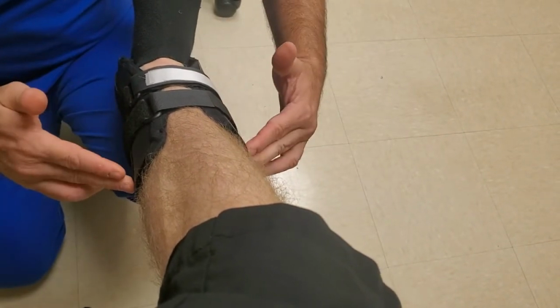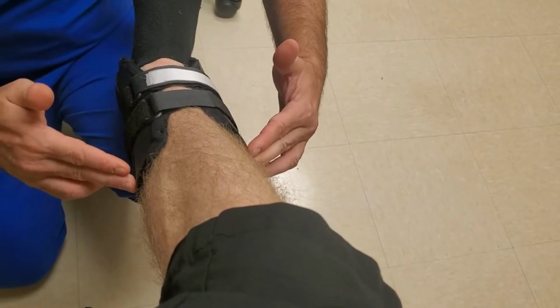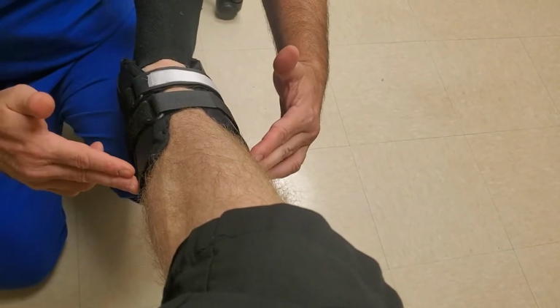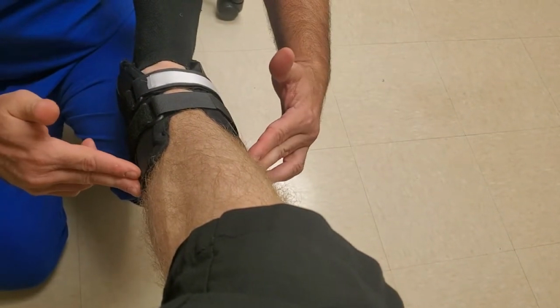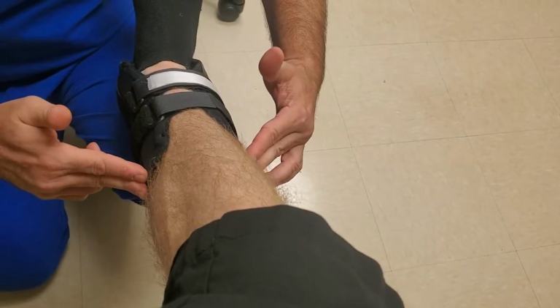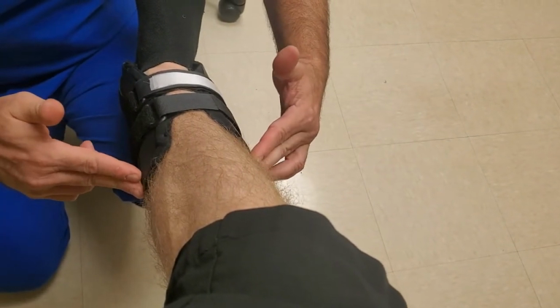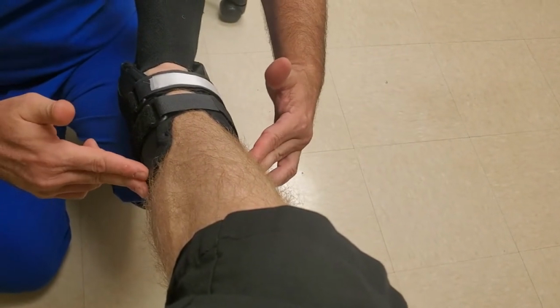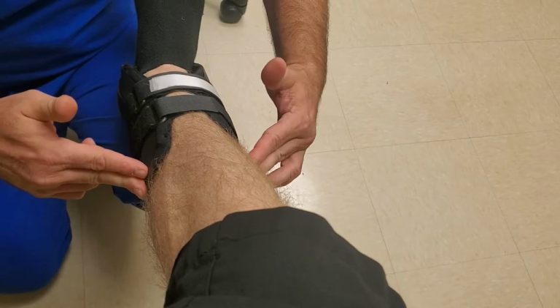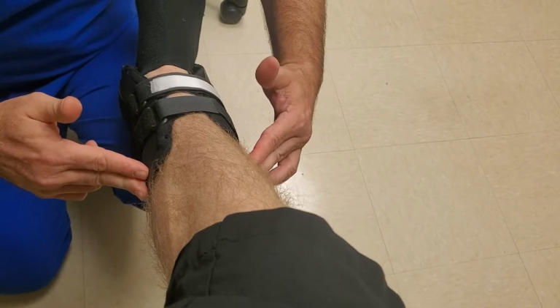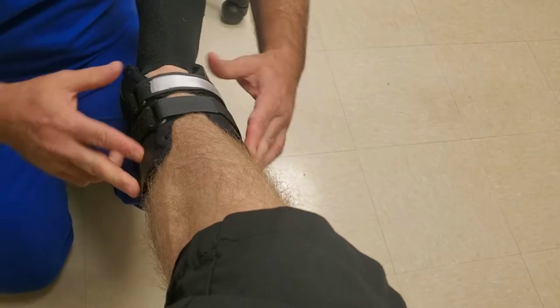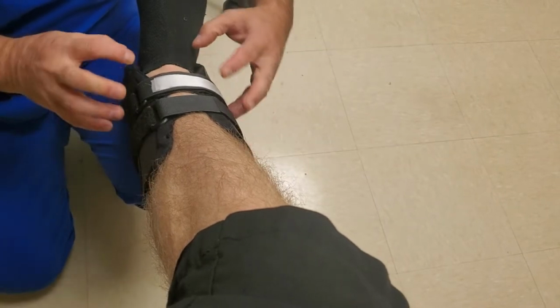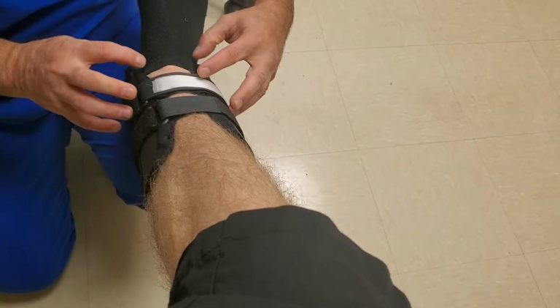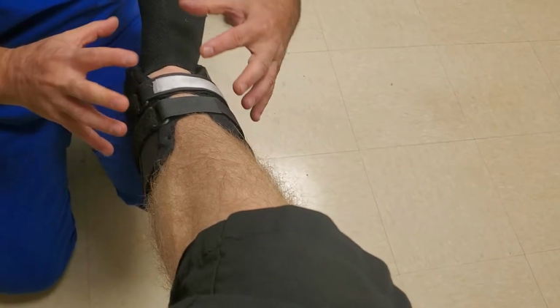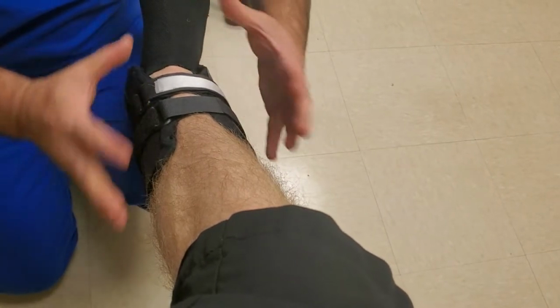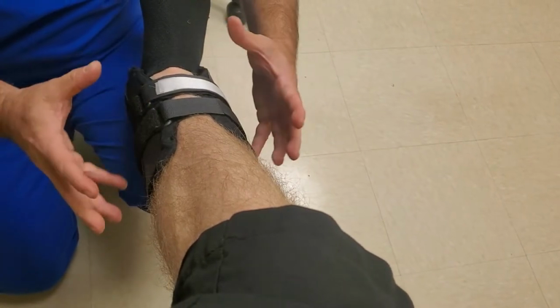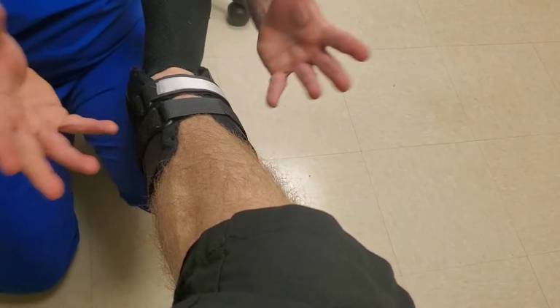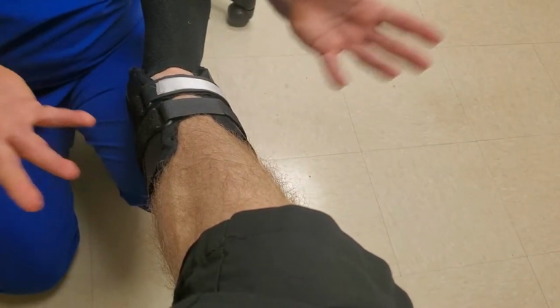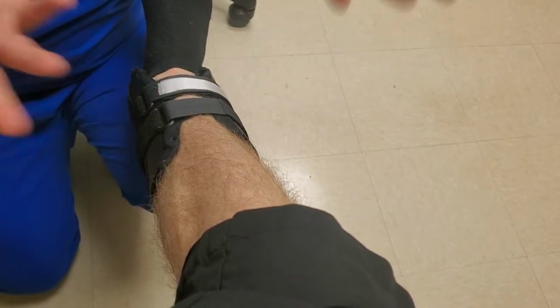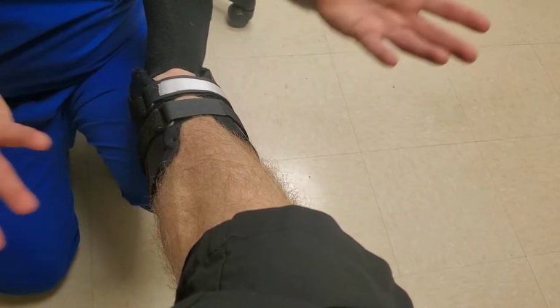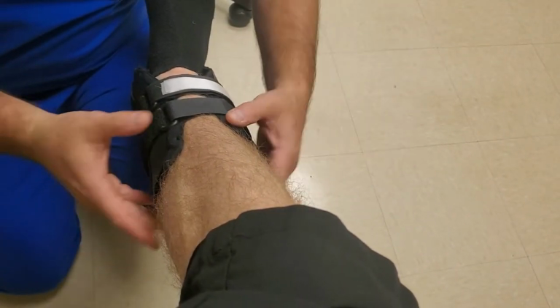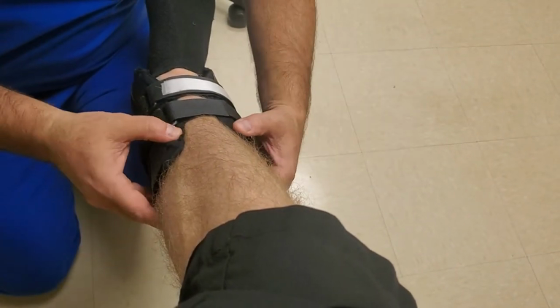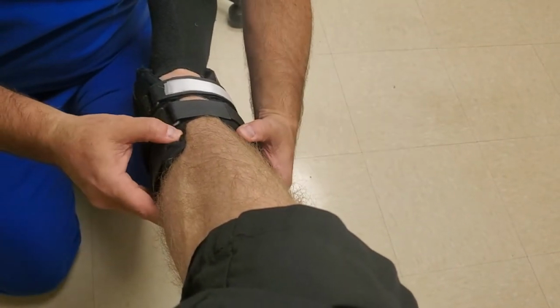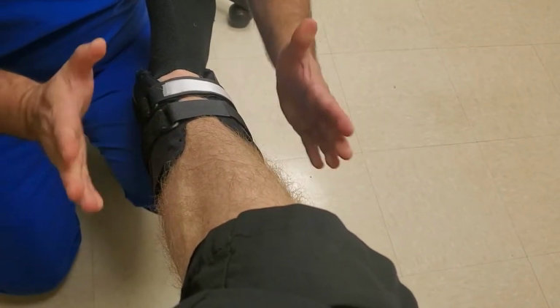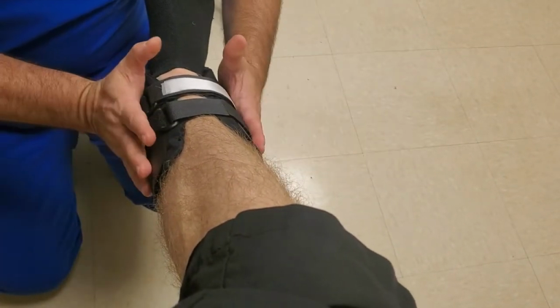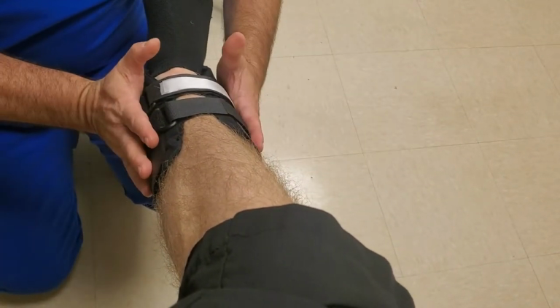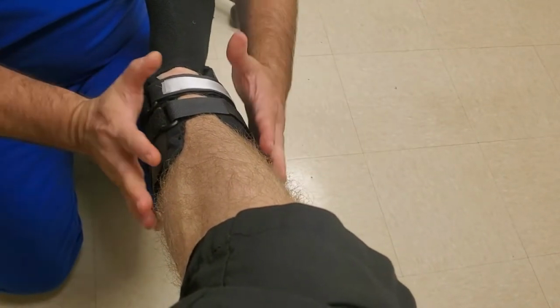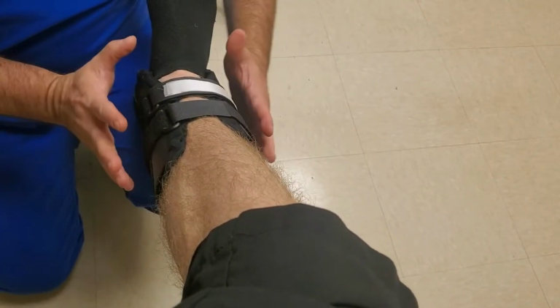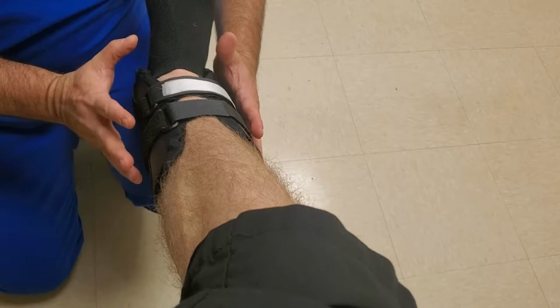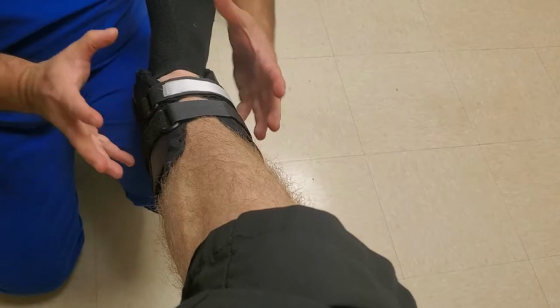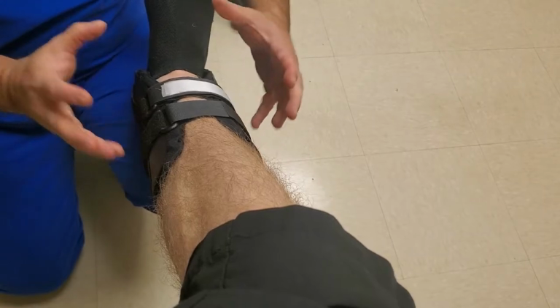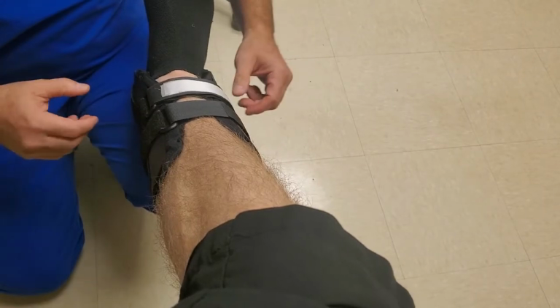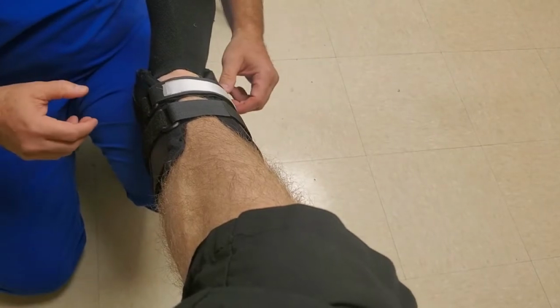I'll do that again so you can see — it opens up the bottom, and then your patient's wearing the brace essentially for nothing. That is the stirrup brace.